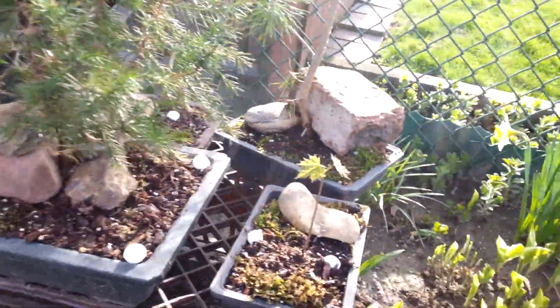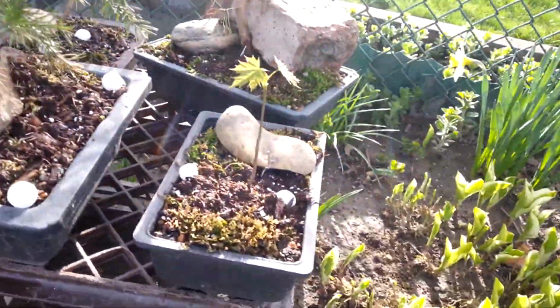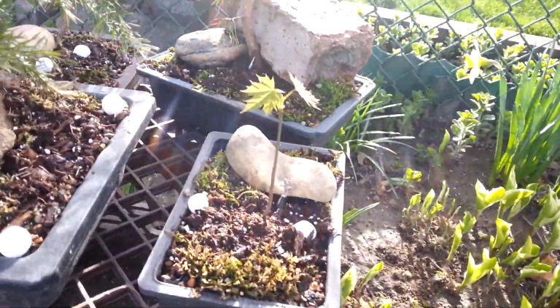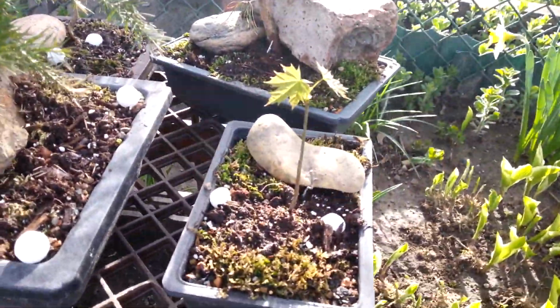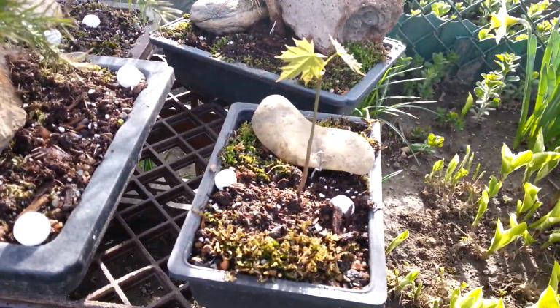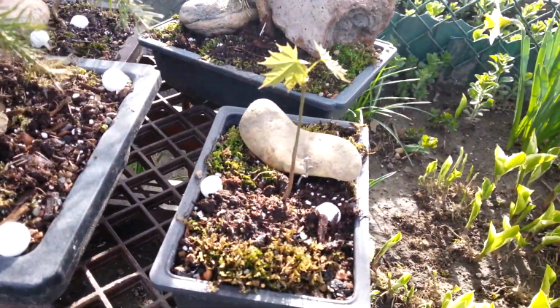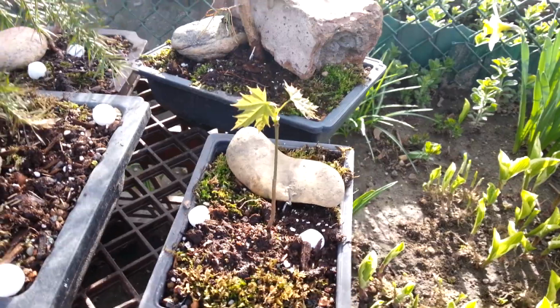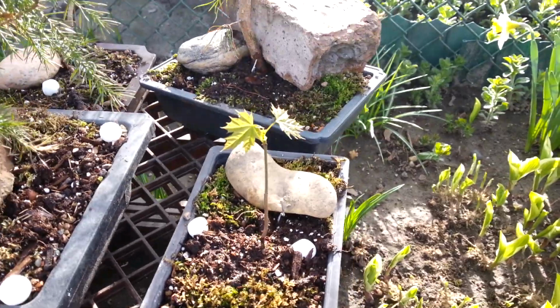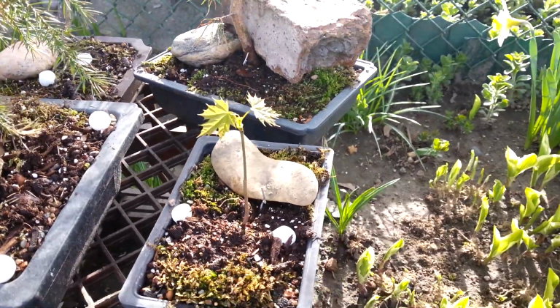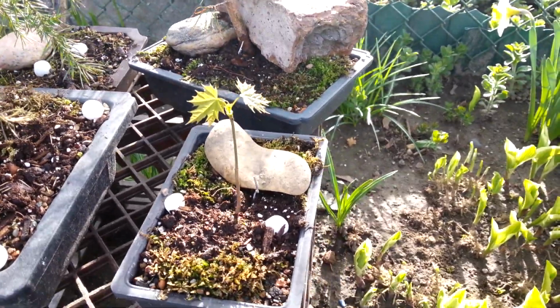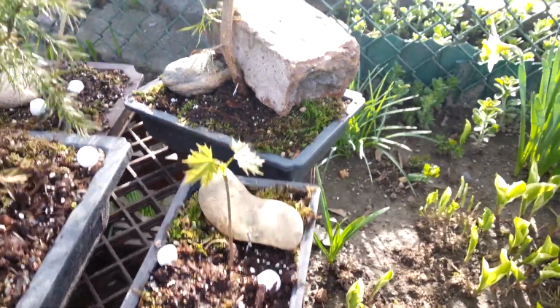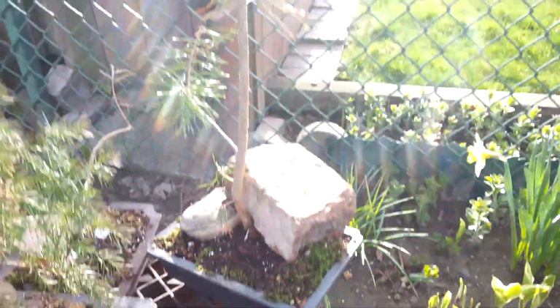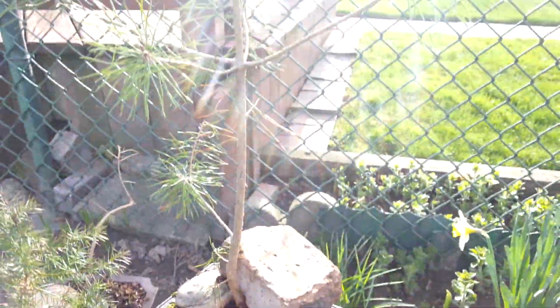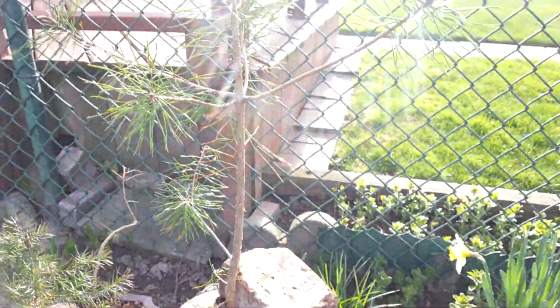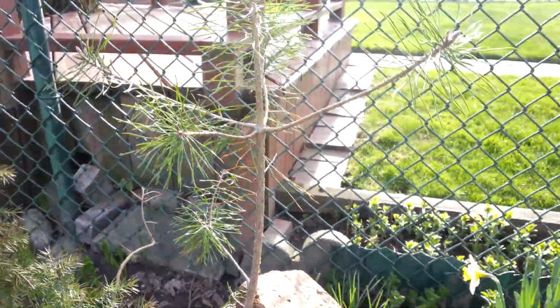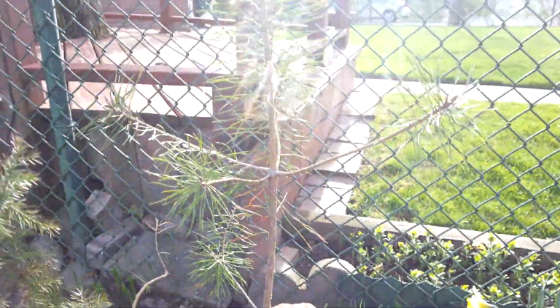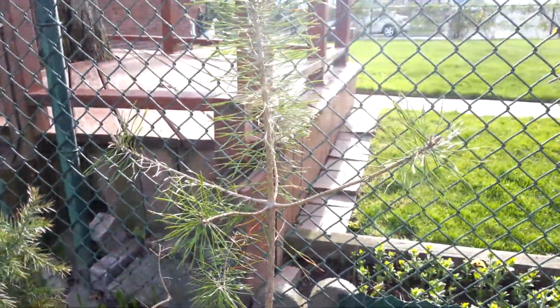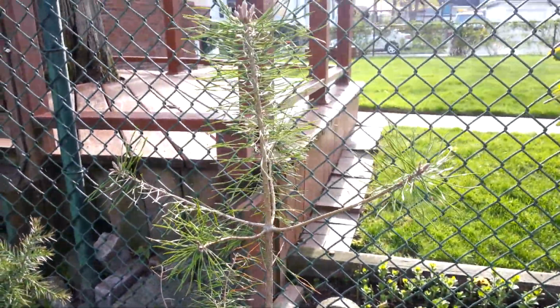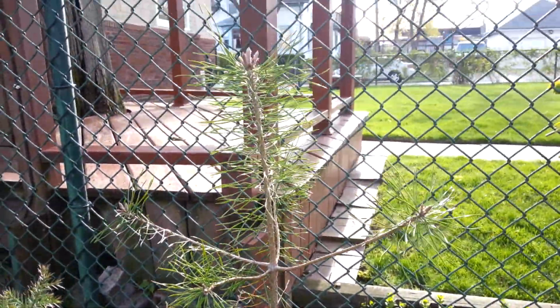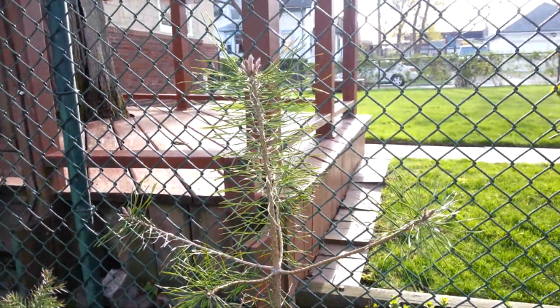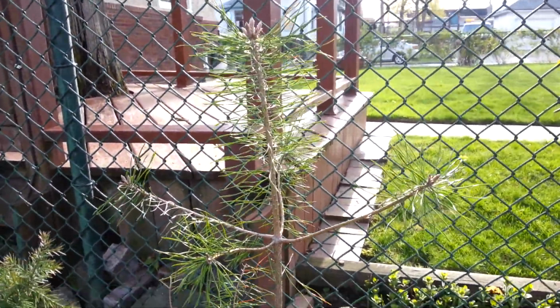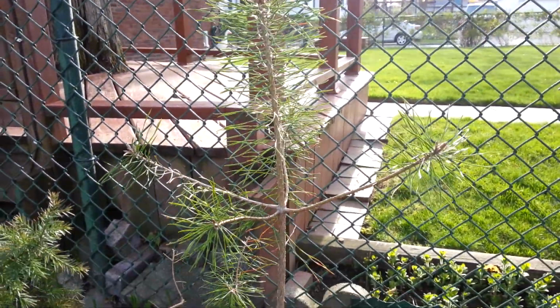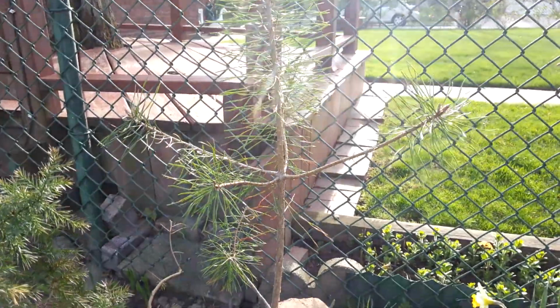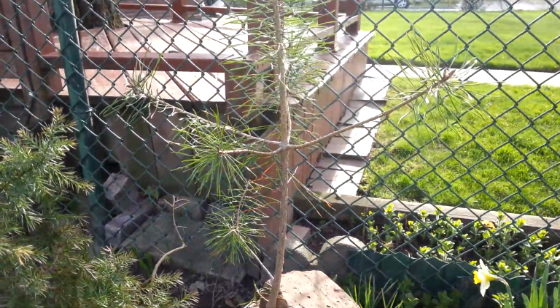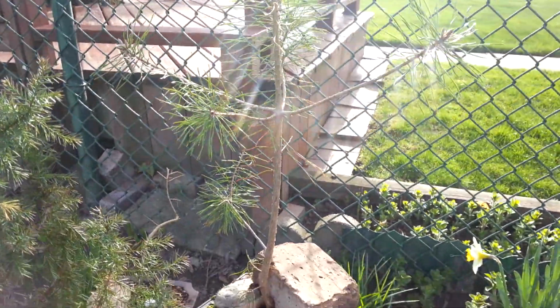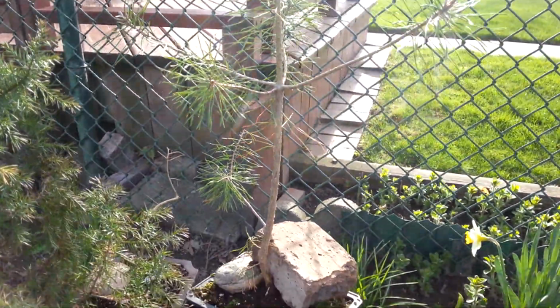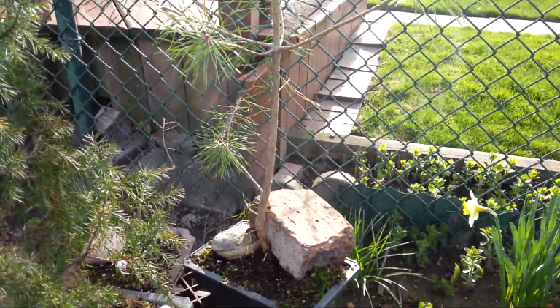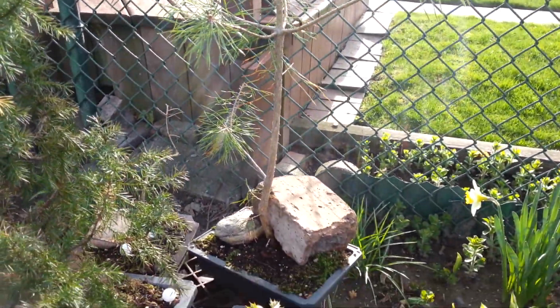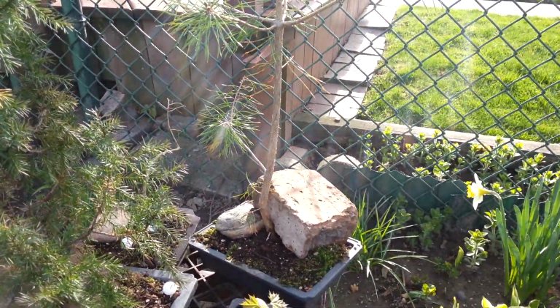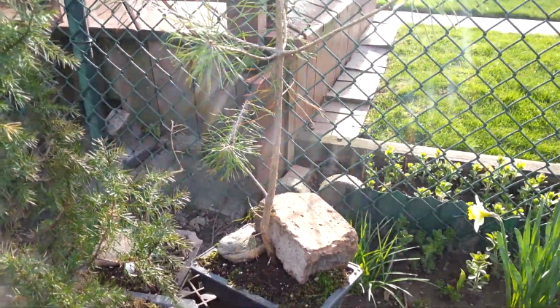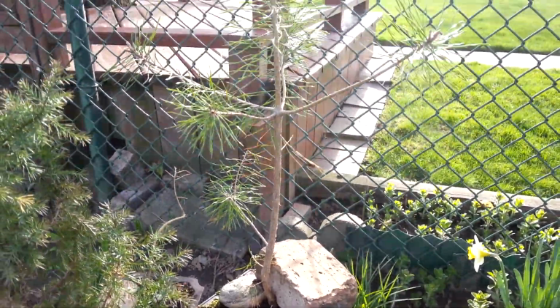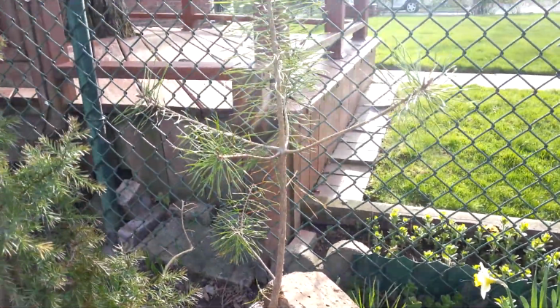This is a little maple seedling that I found yesterday. This I believe is a white pine — I'm not sure — that I found in Lion's Woods.